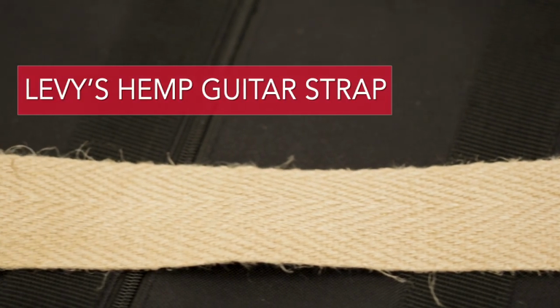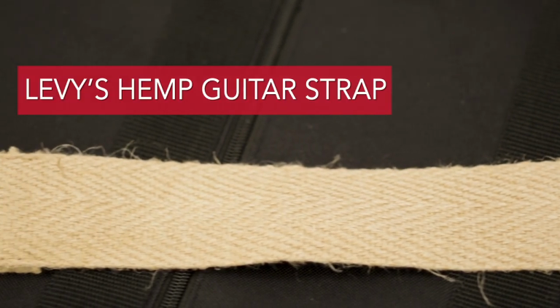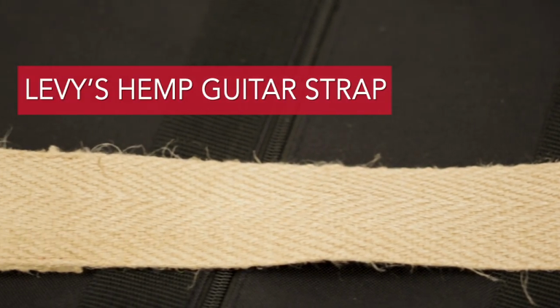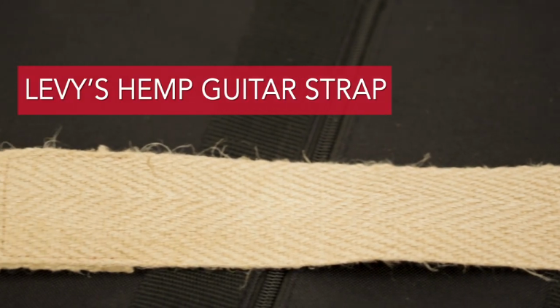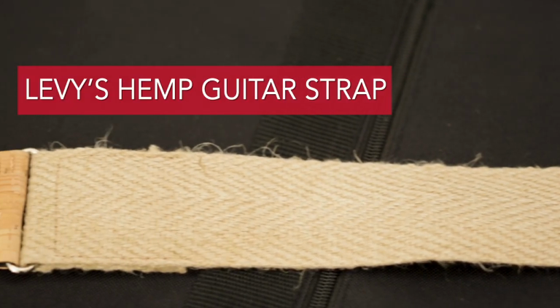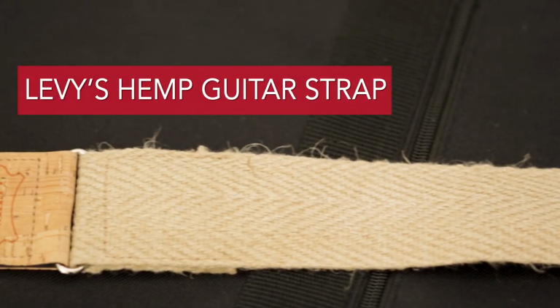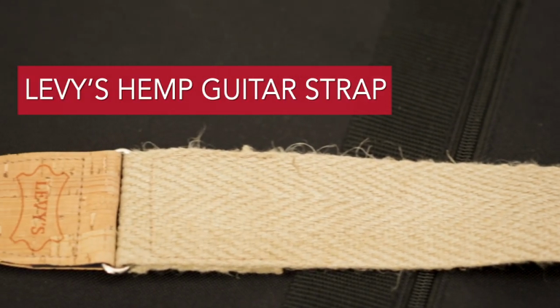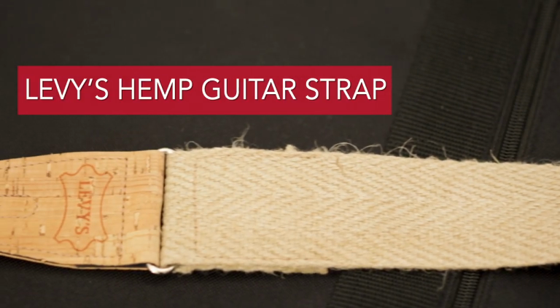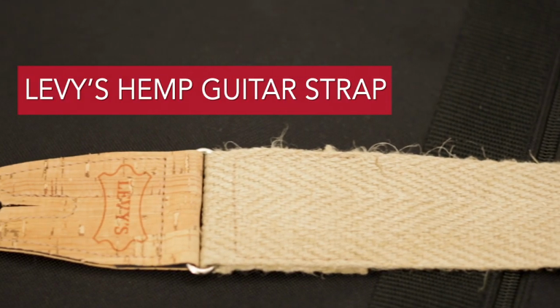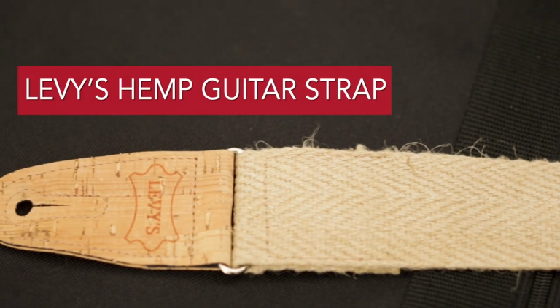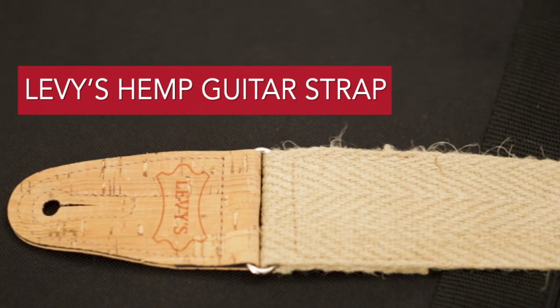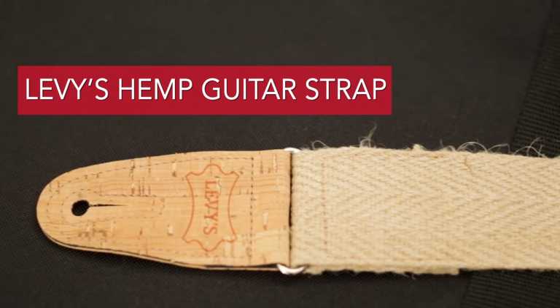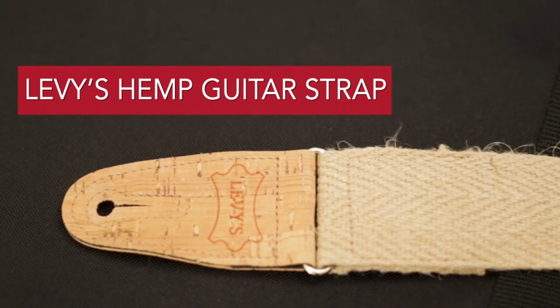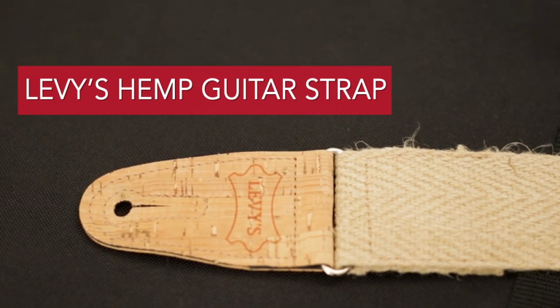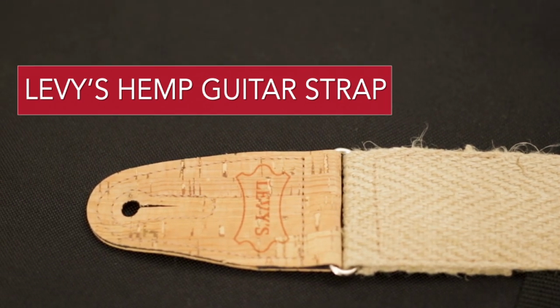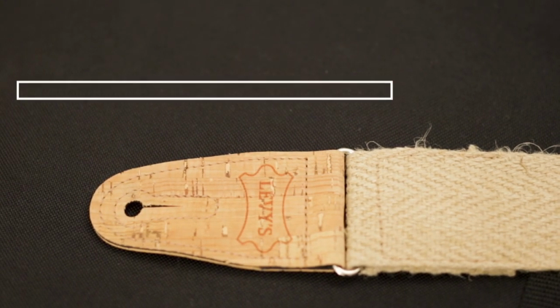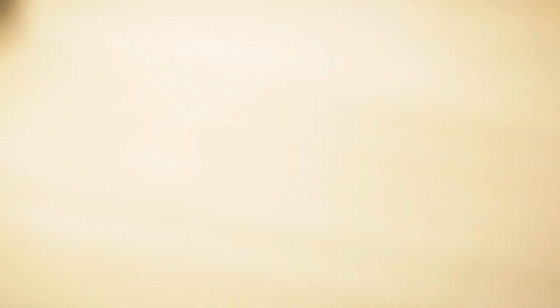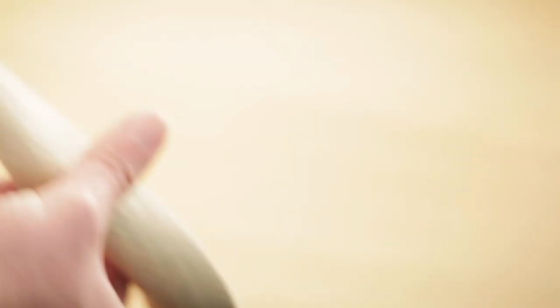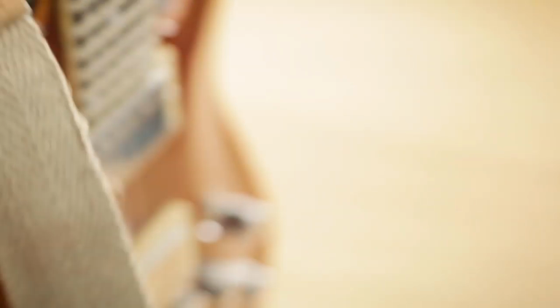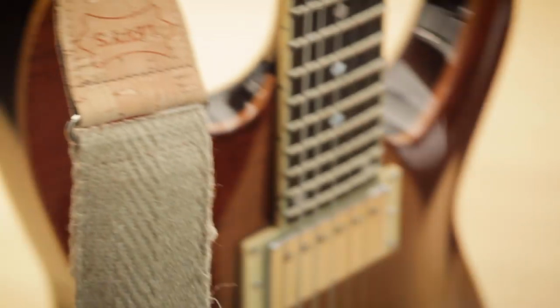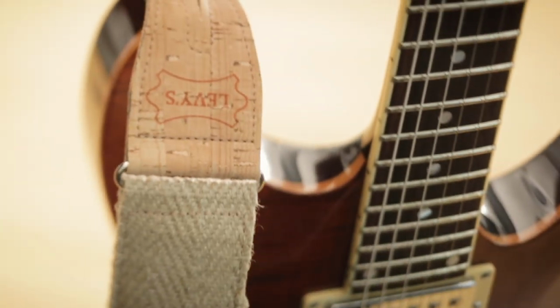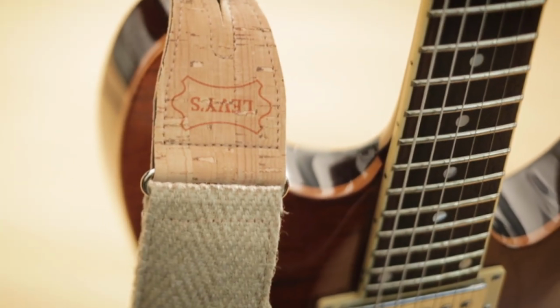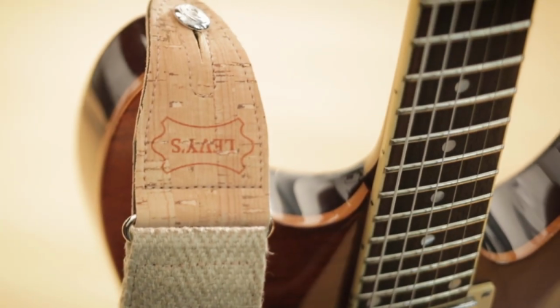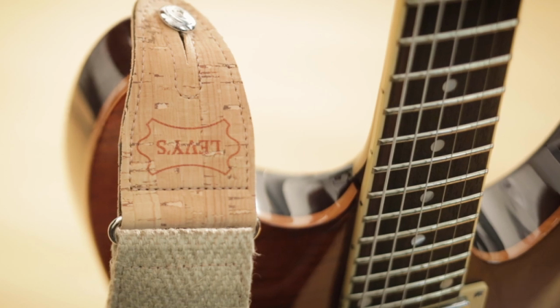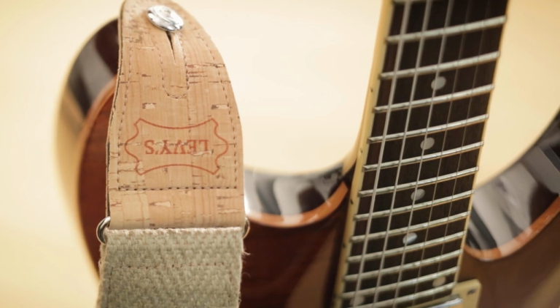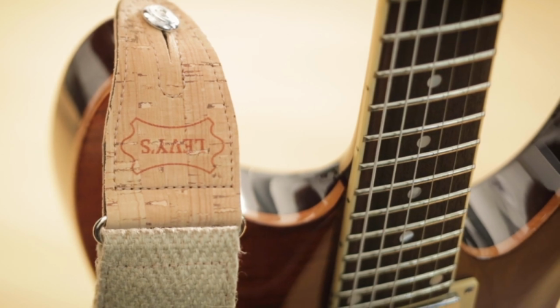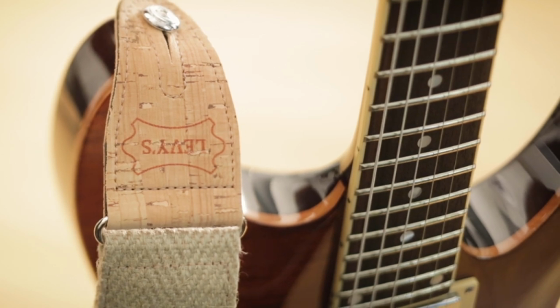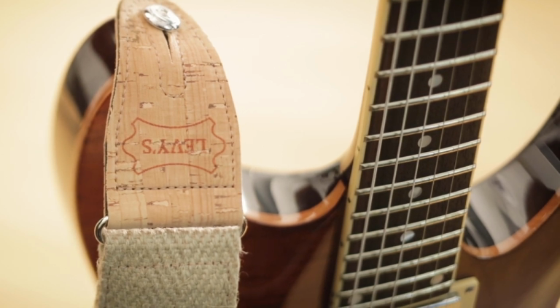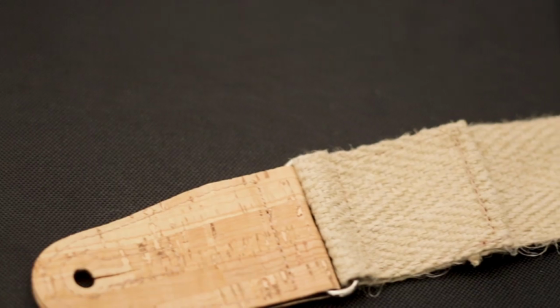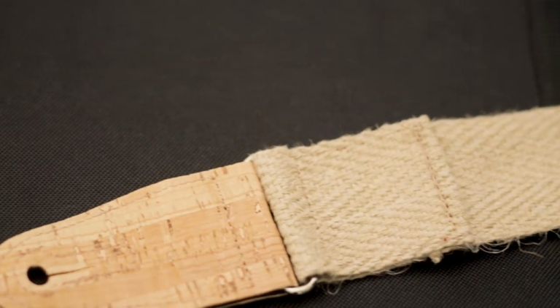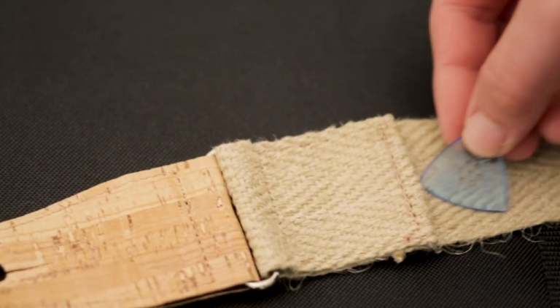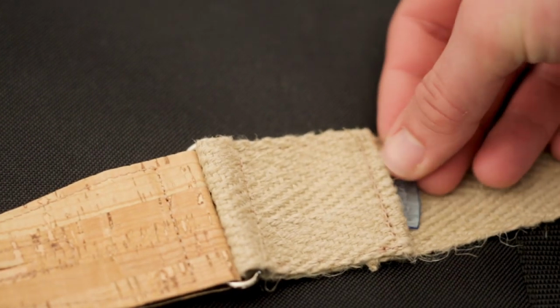And now from Levees Leathers, we have an all-natural hemp strap. It is constructed completely of sustainable materials, and features cork ends and an all-natural hemp design with a hideaway pocket on the back.